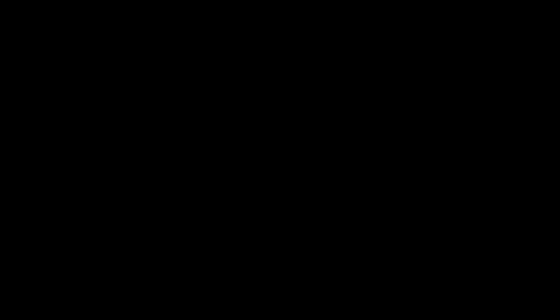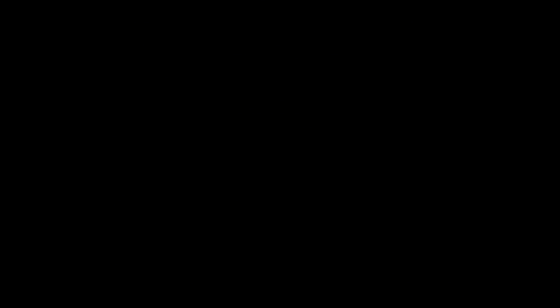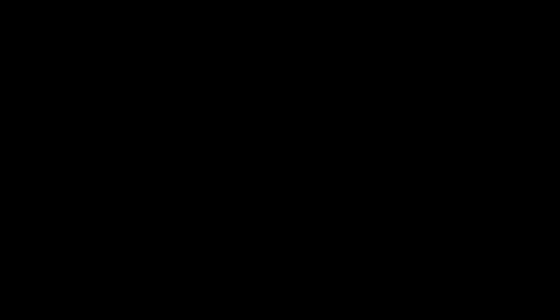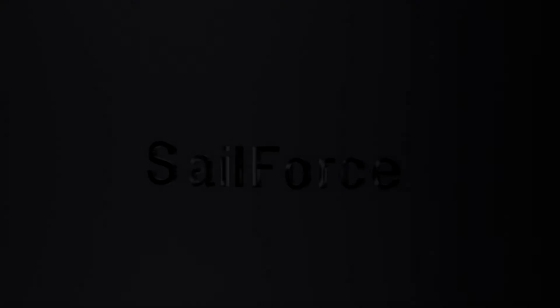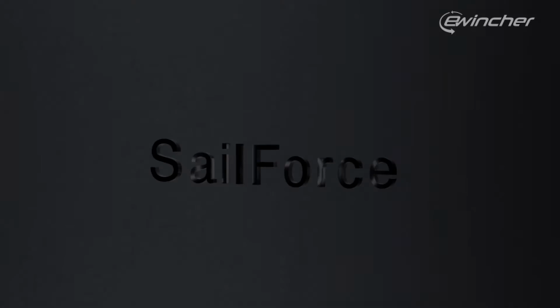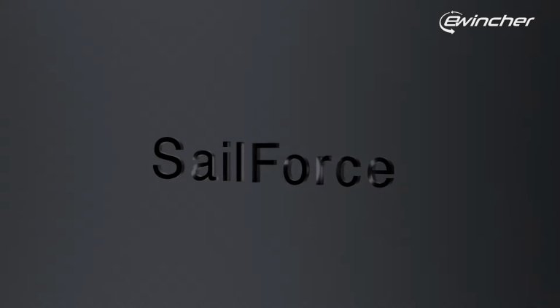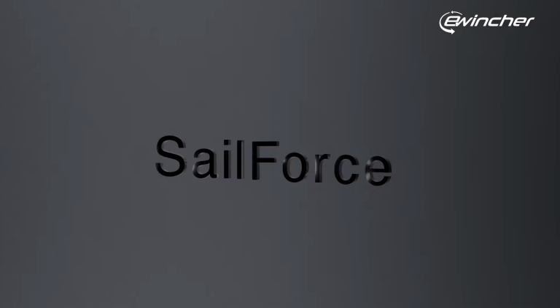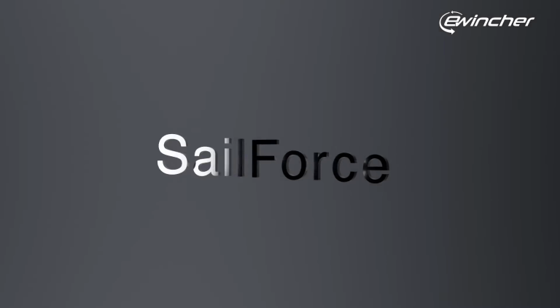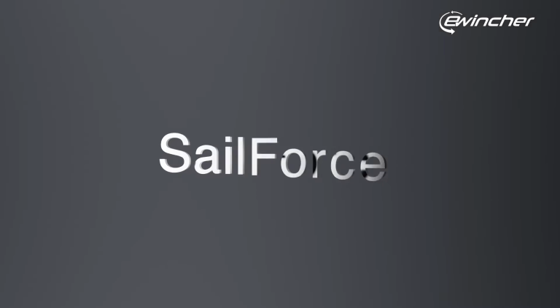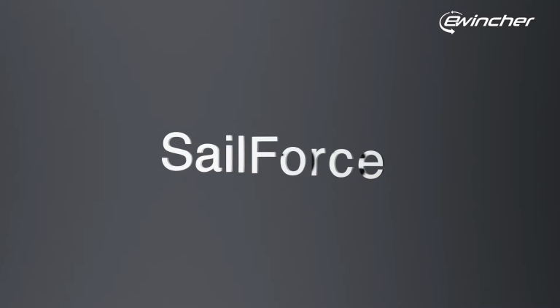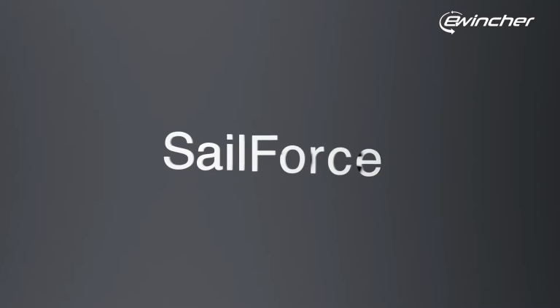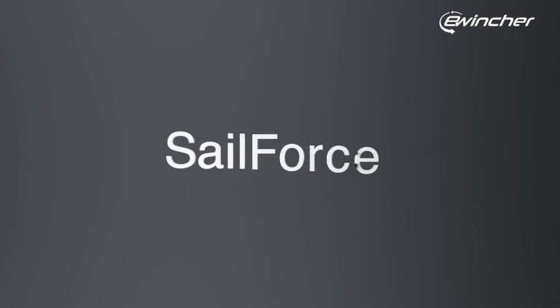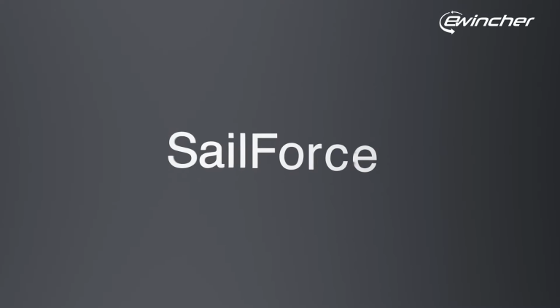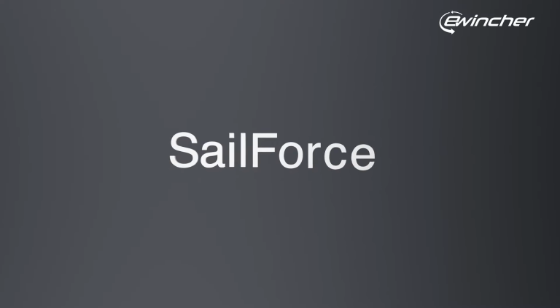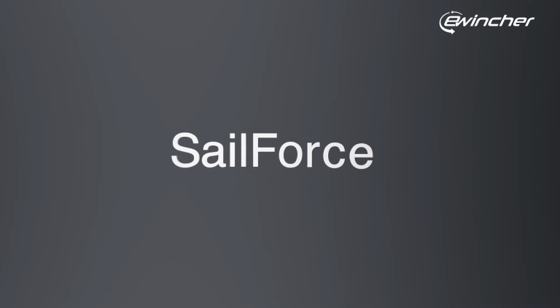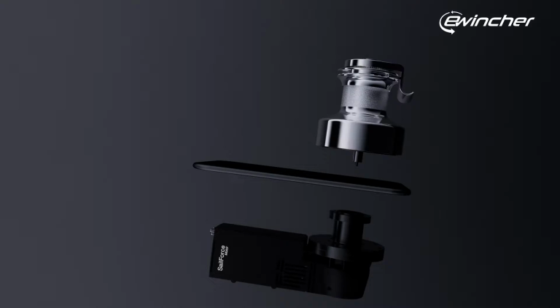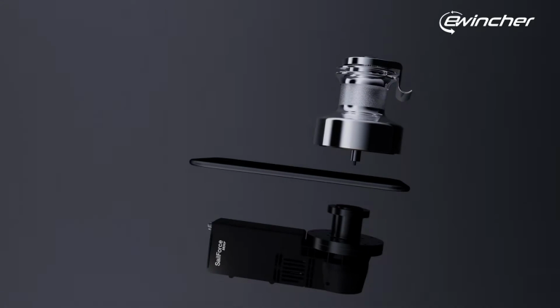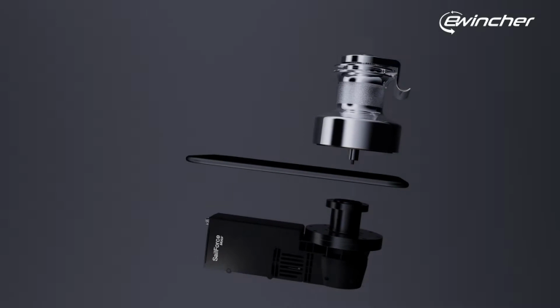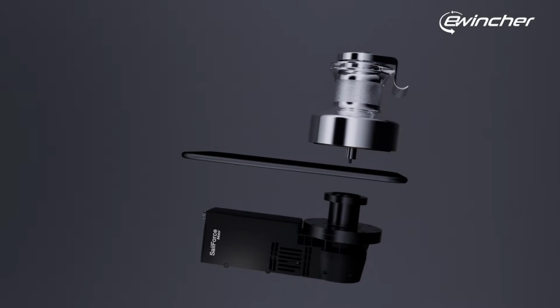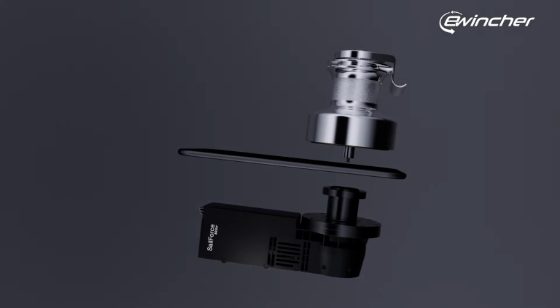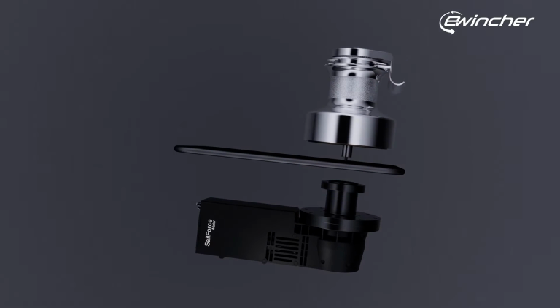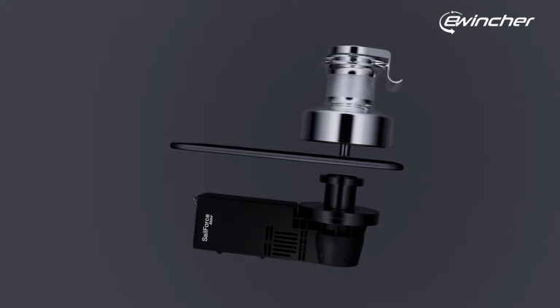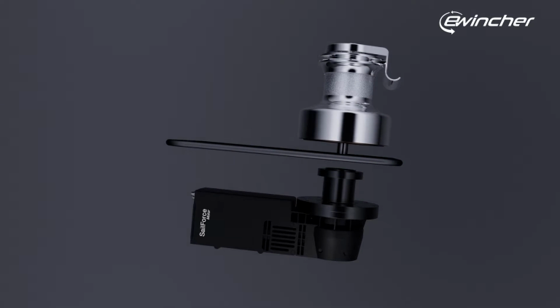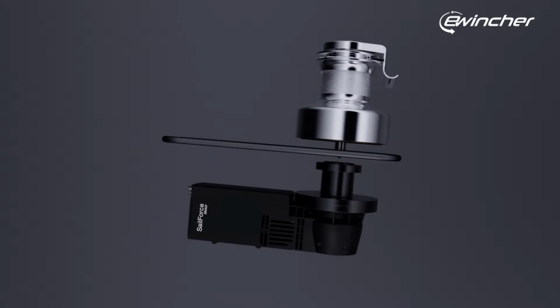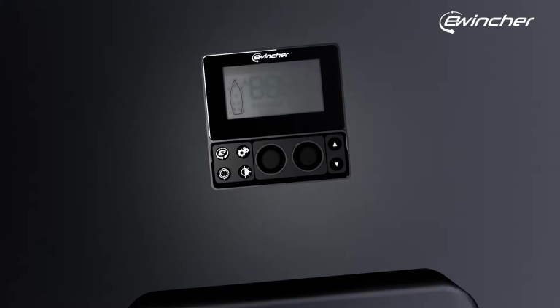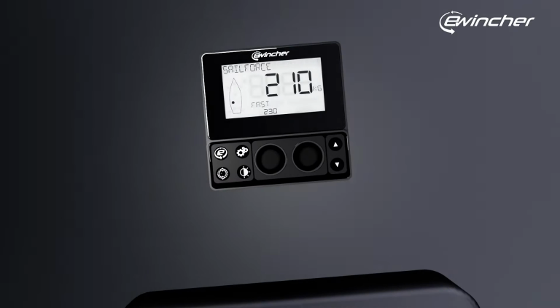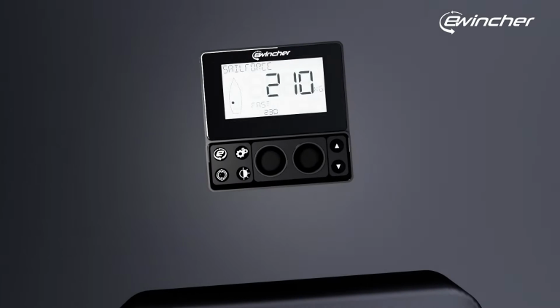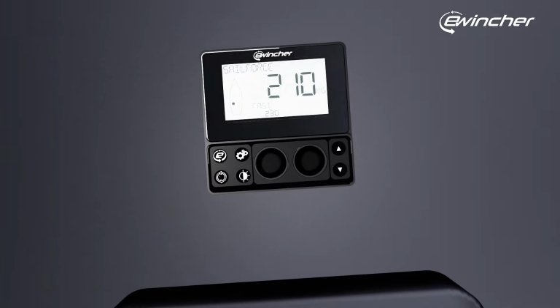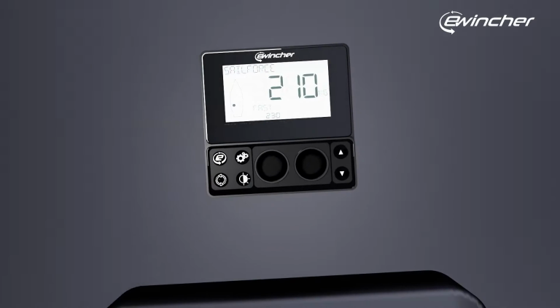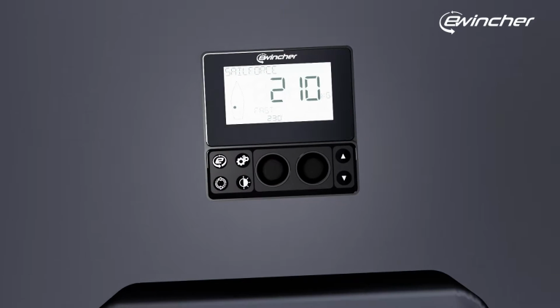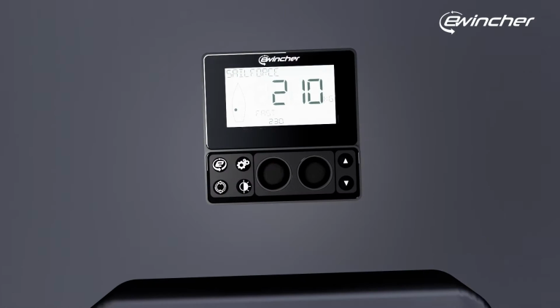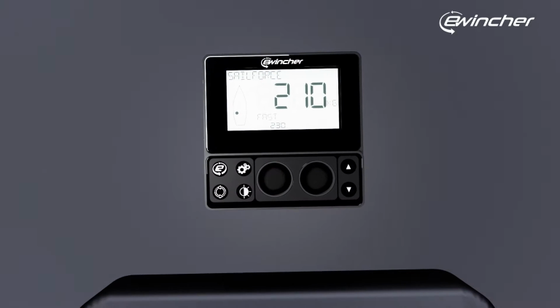We have created SailForce, an electric winch that redefines the very limits of conventional solutions.